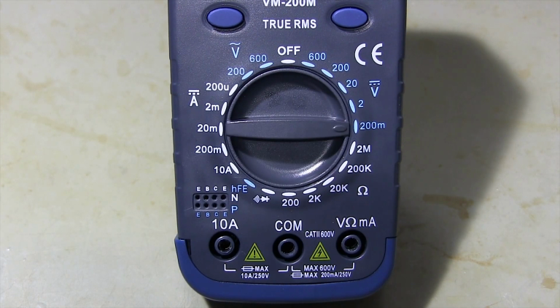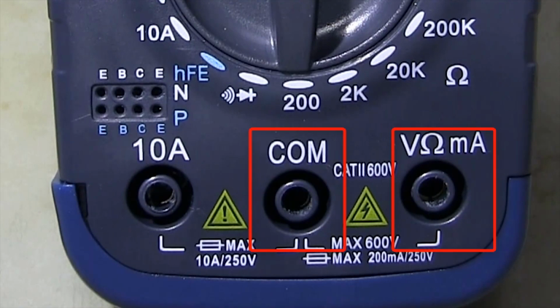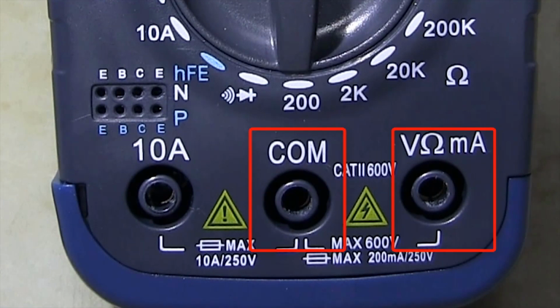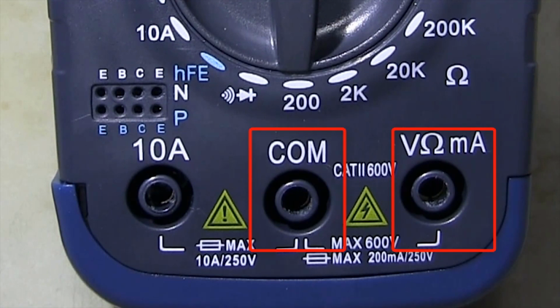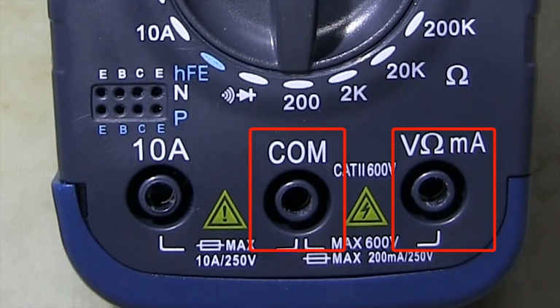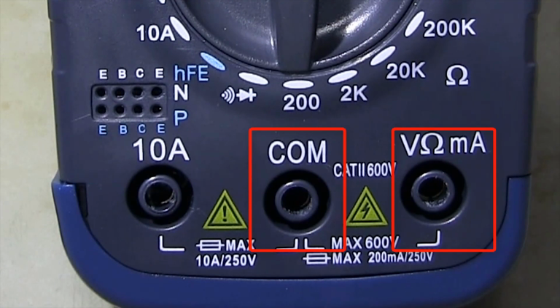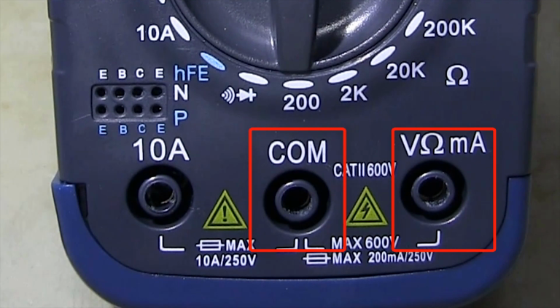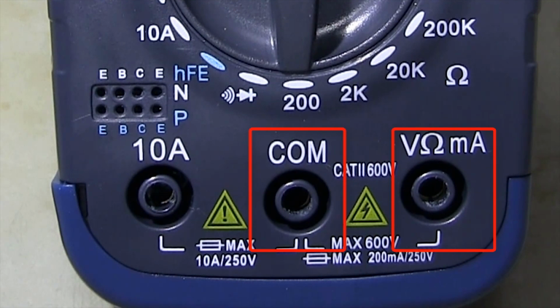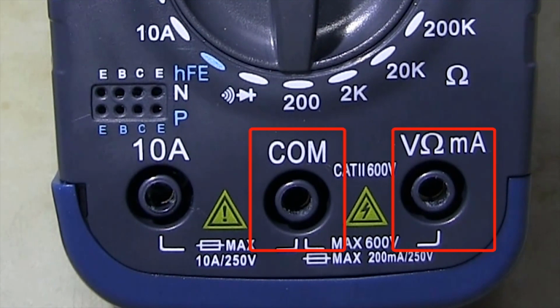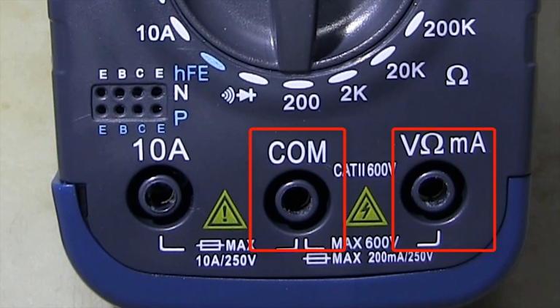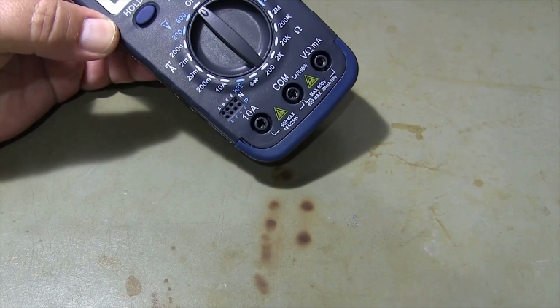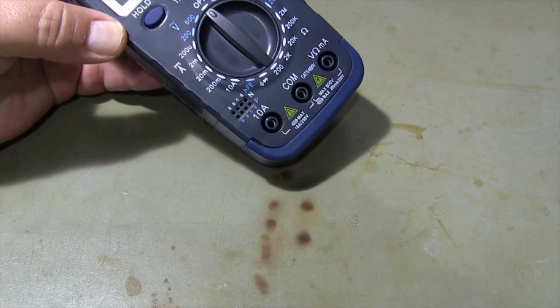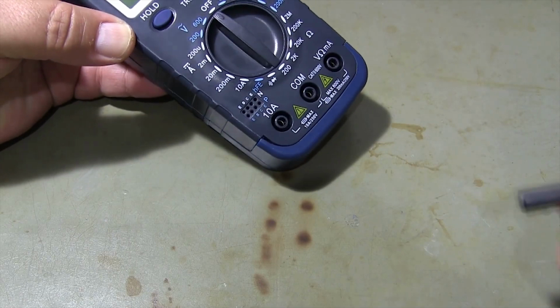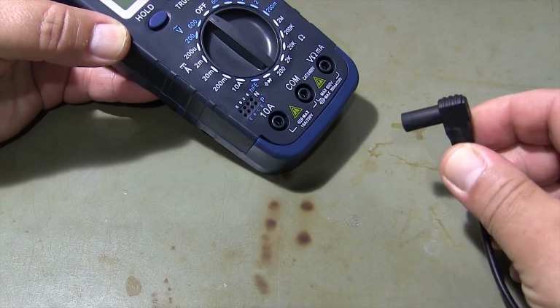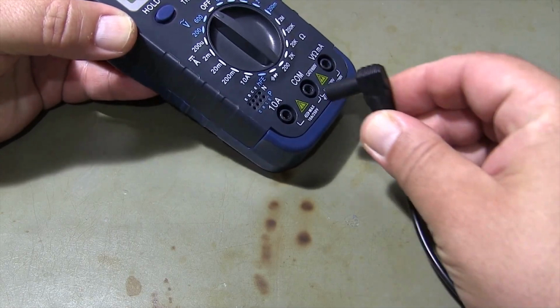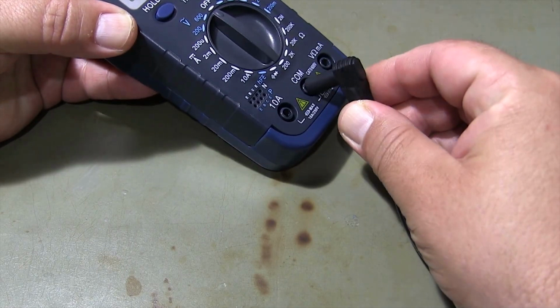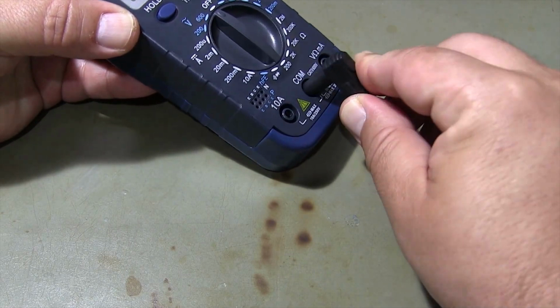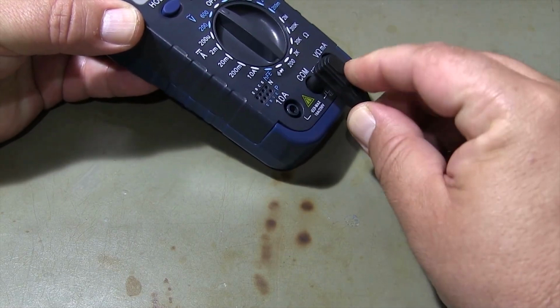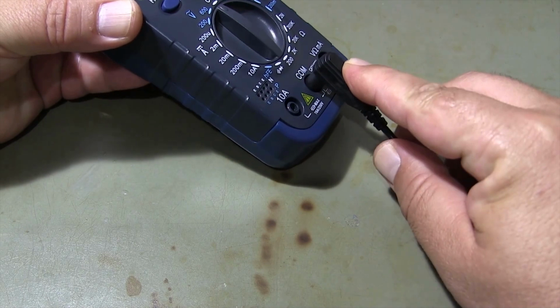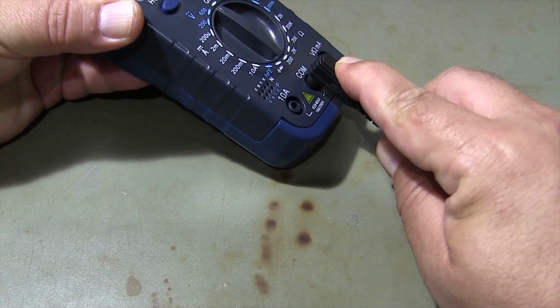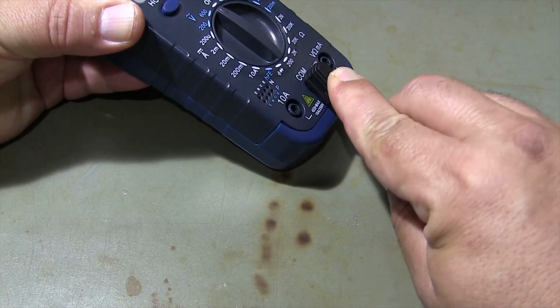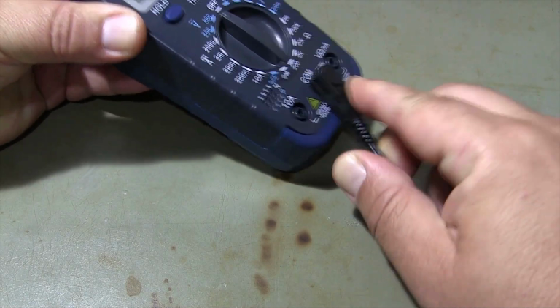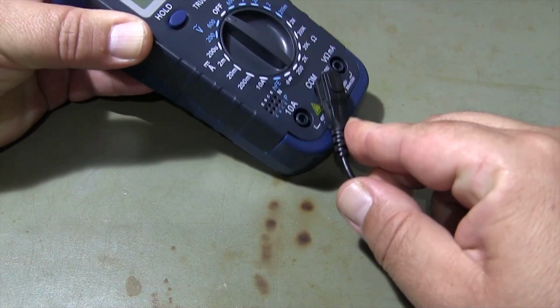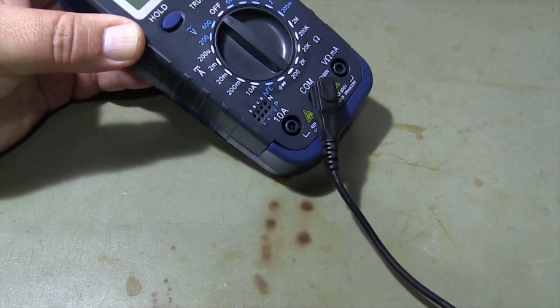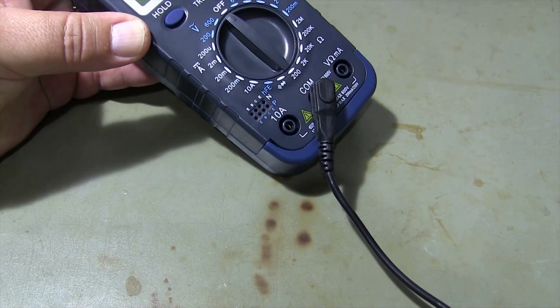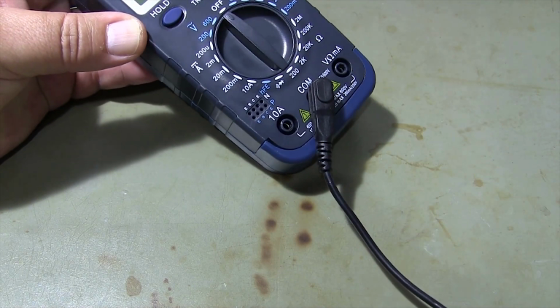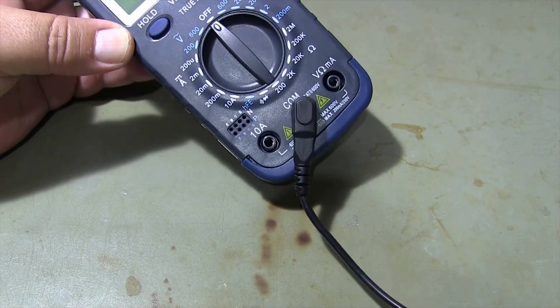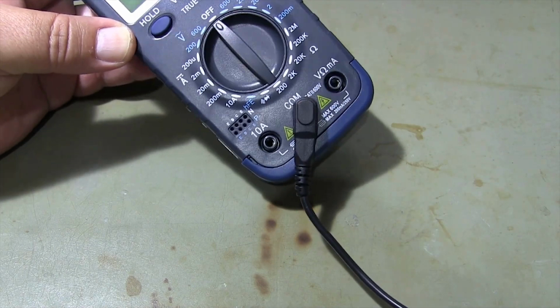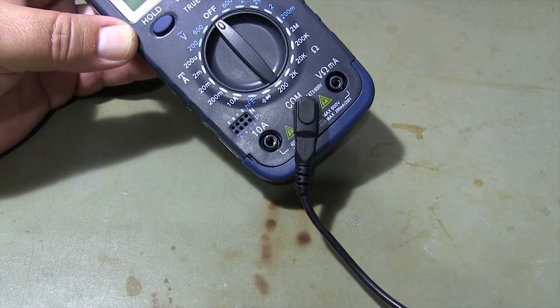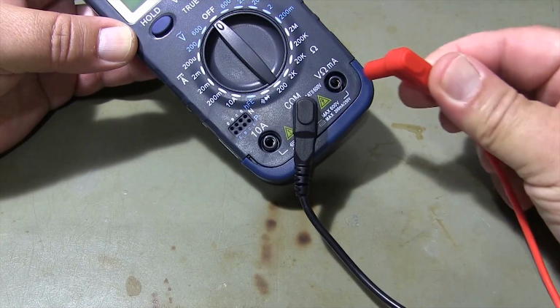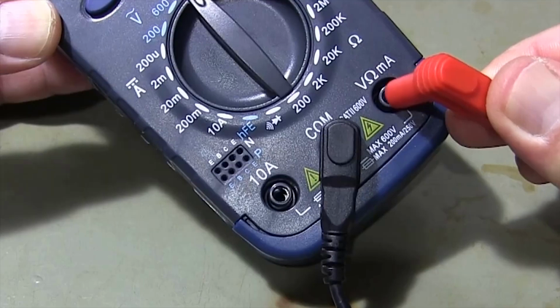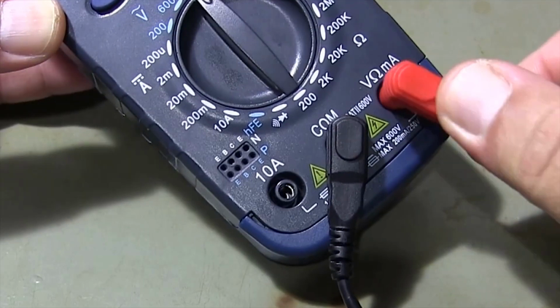We must plug the test leads into the appropriate sockets on the multimeter. Plug the black test lead into the COM socket, and plug the red test lead into the volt socket.